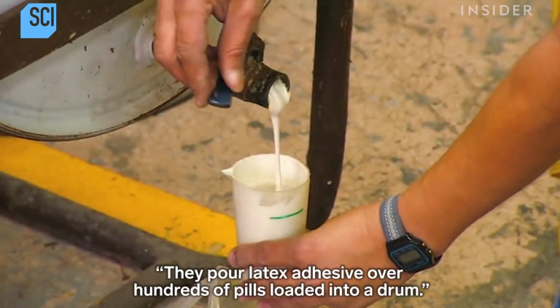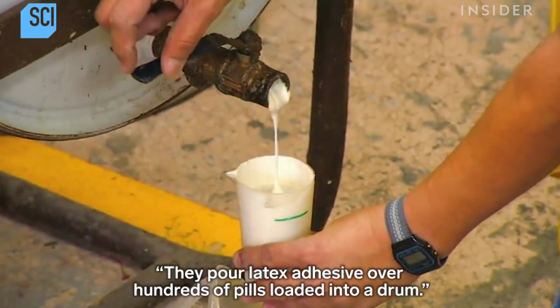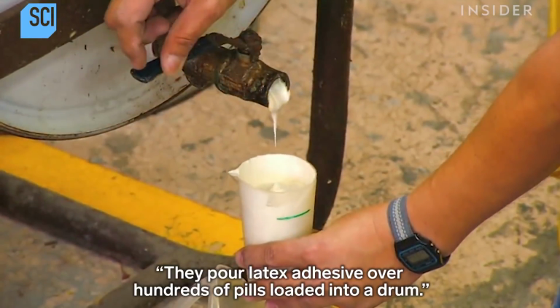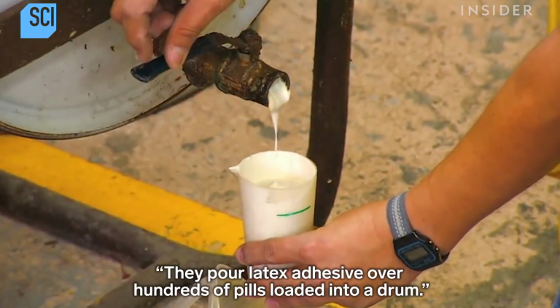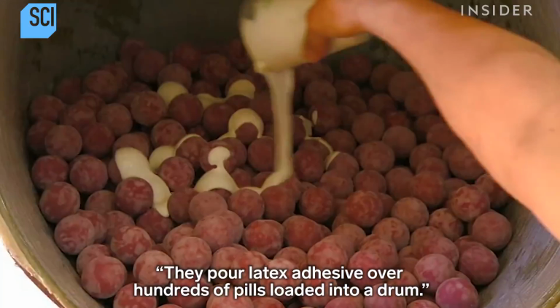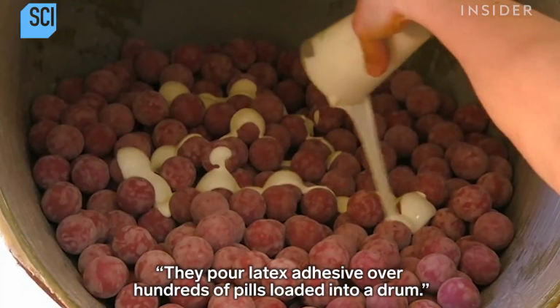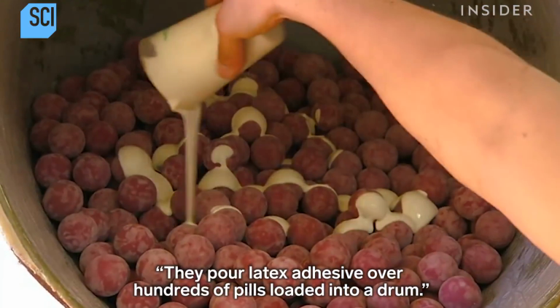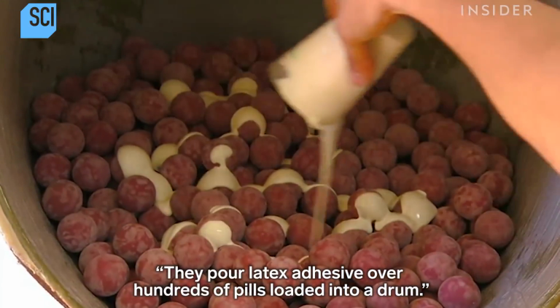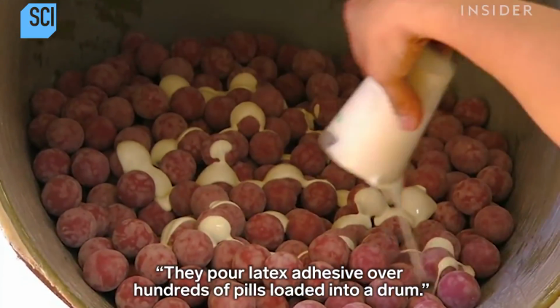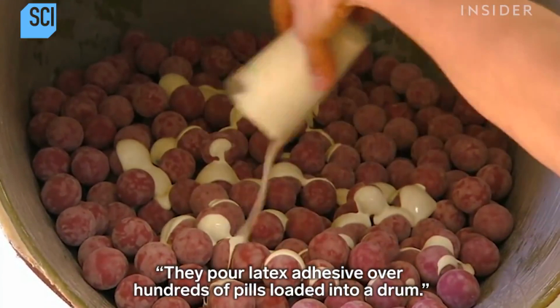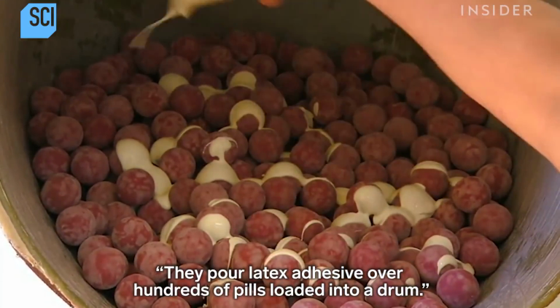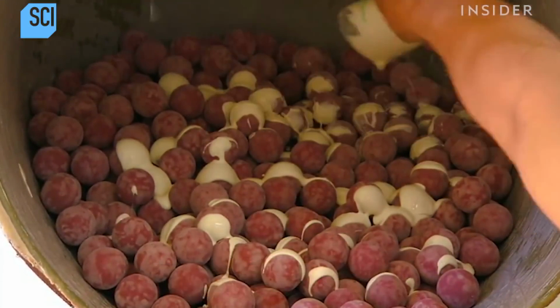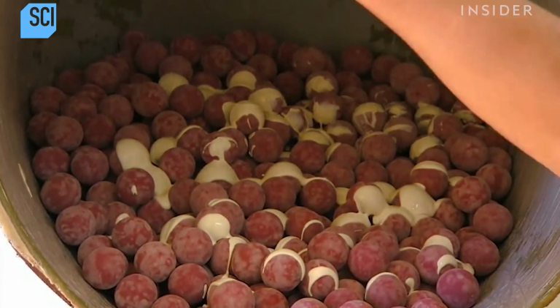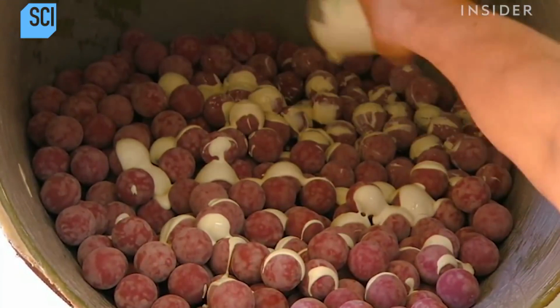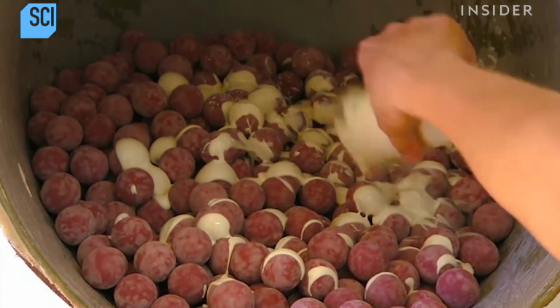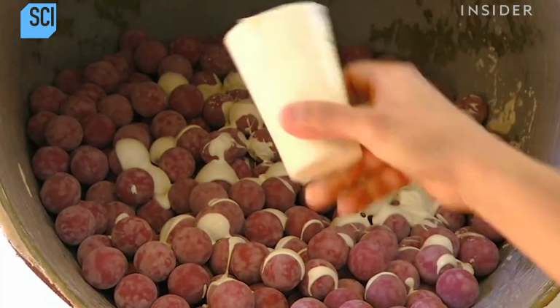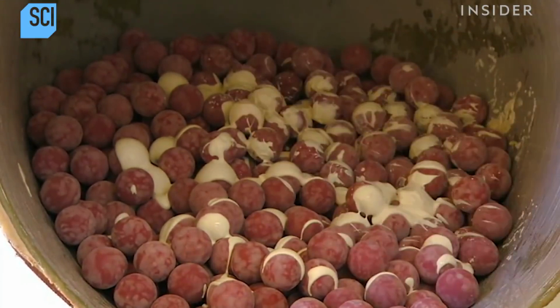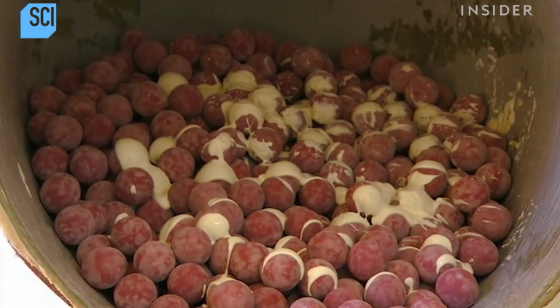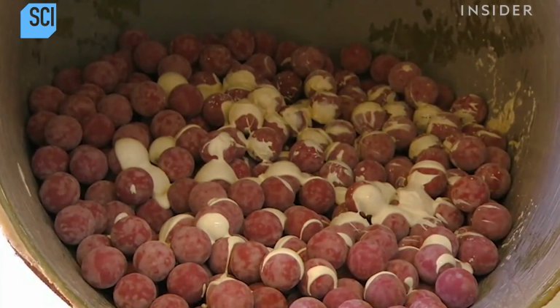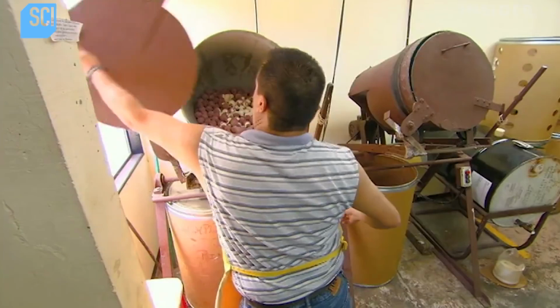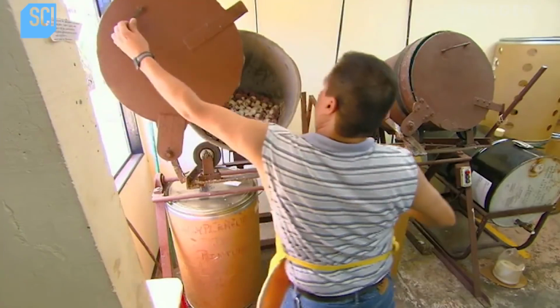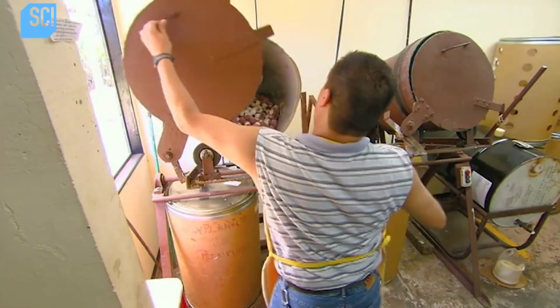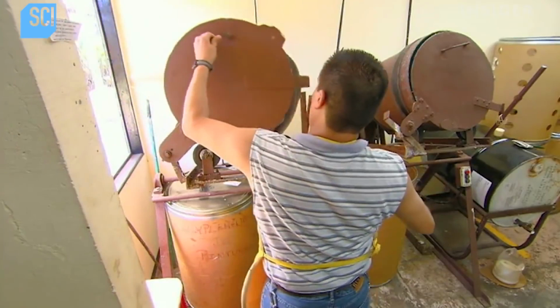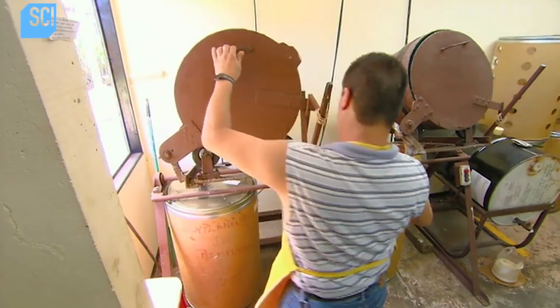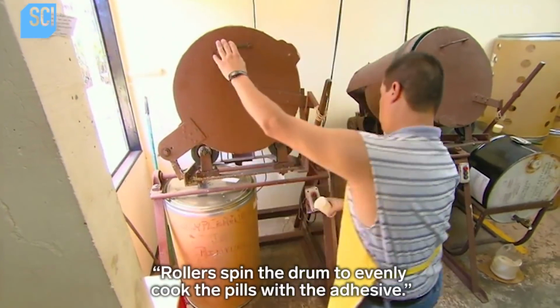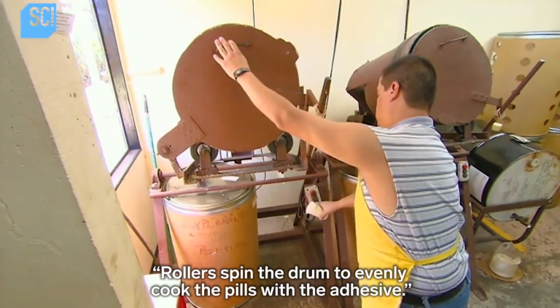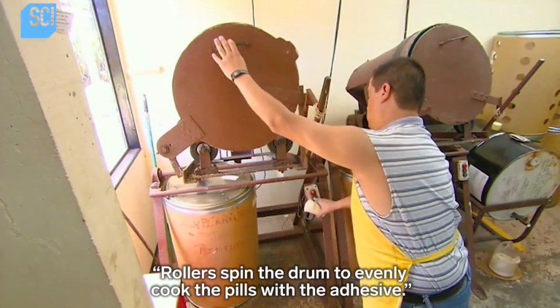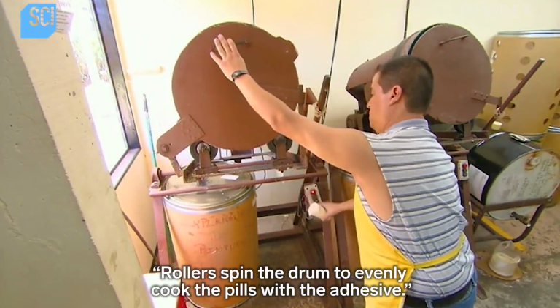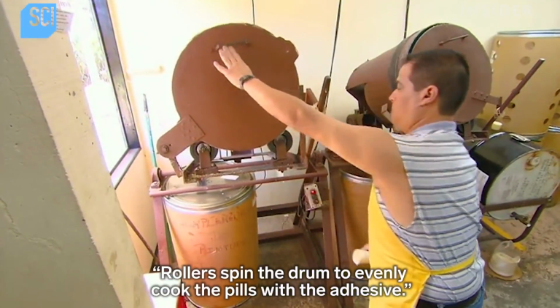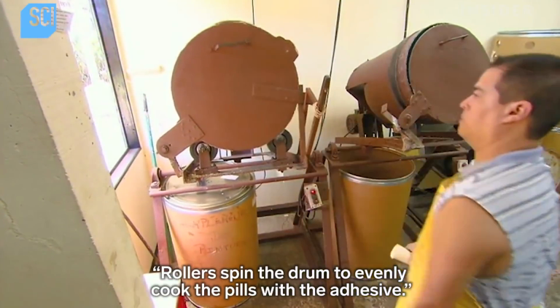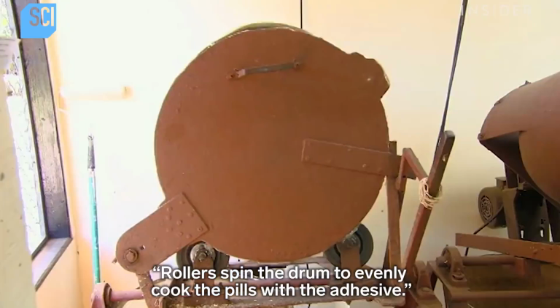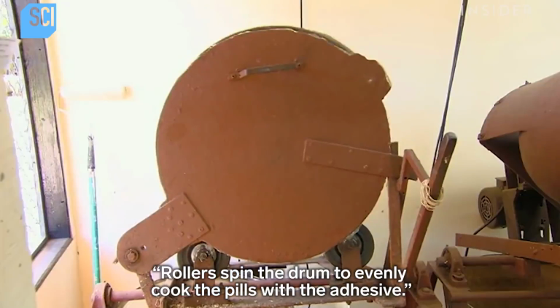They pour latex adhesive over hundreds of pills loaded into a drum. Rollers spin the drum to evenly coat the pills with the adhesive.